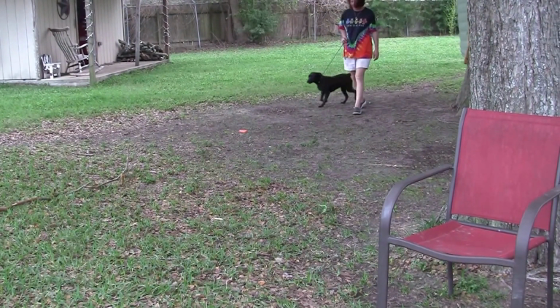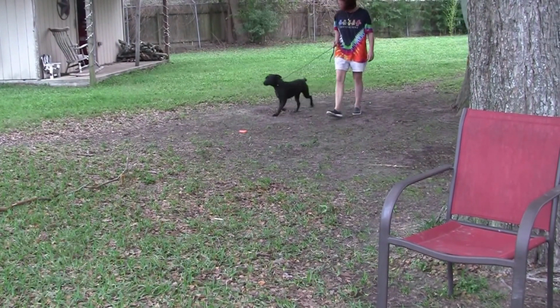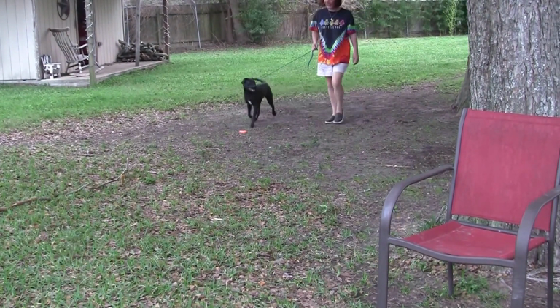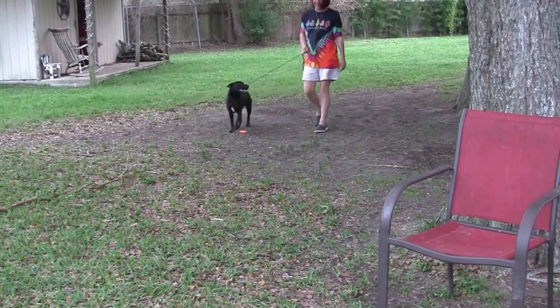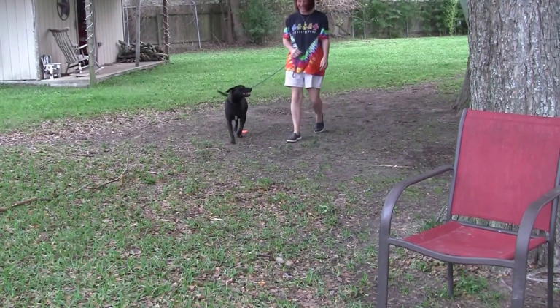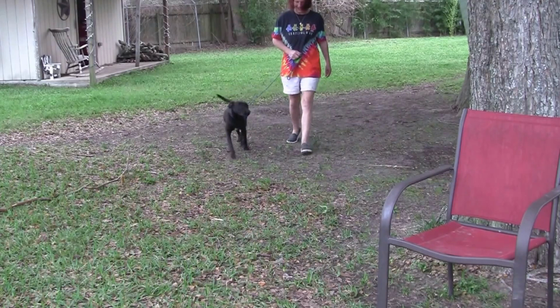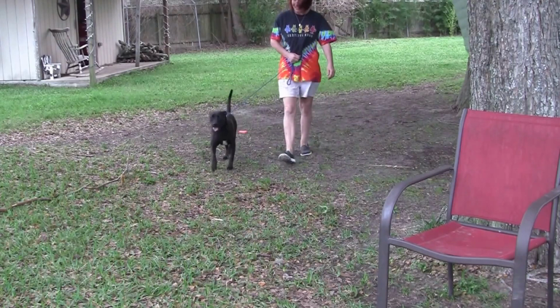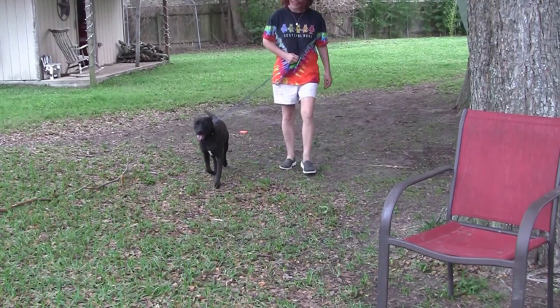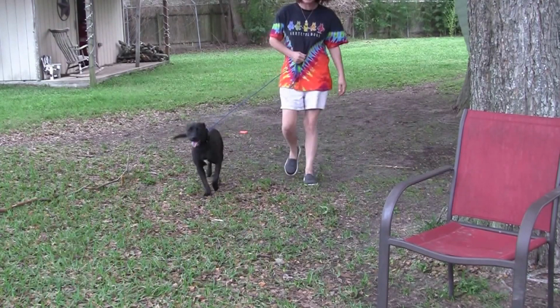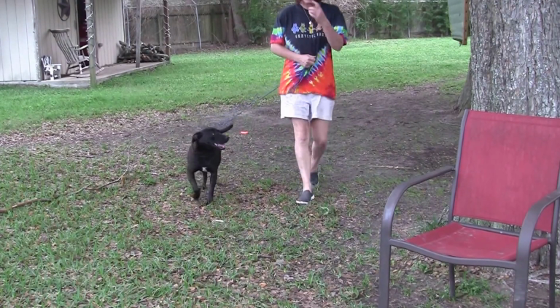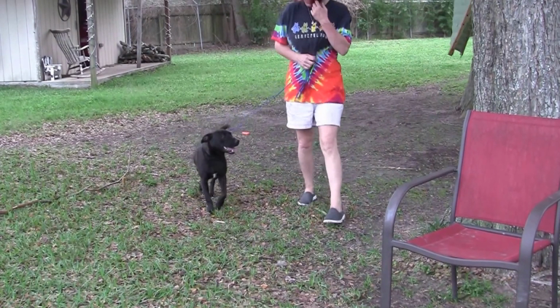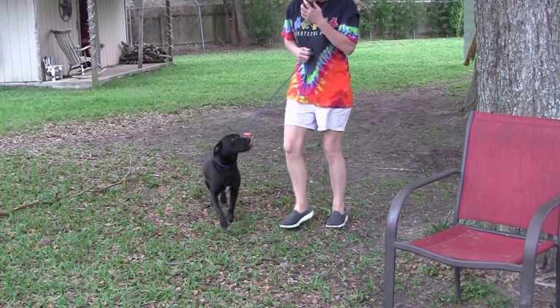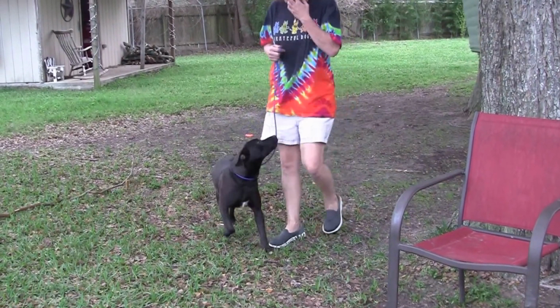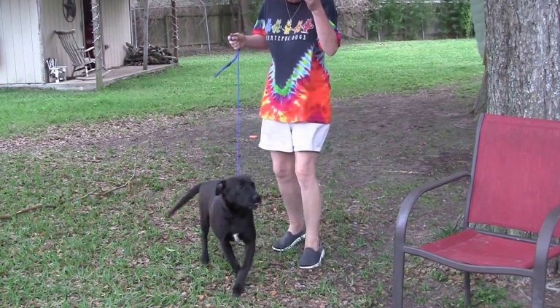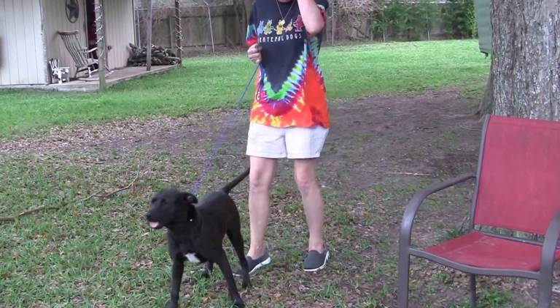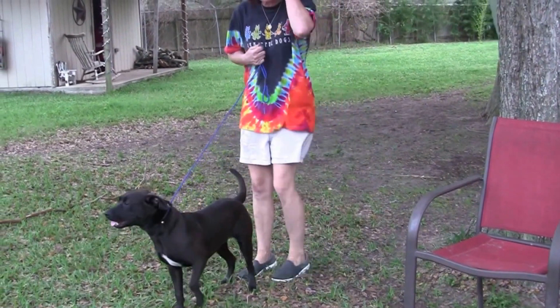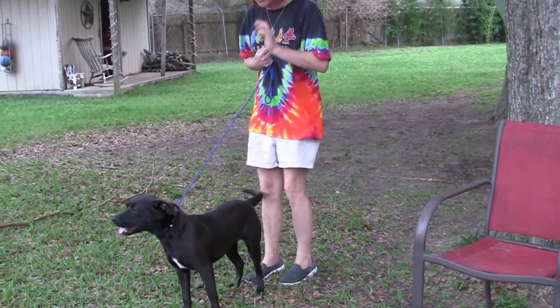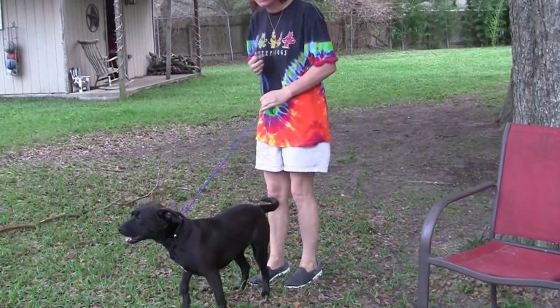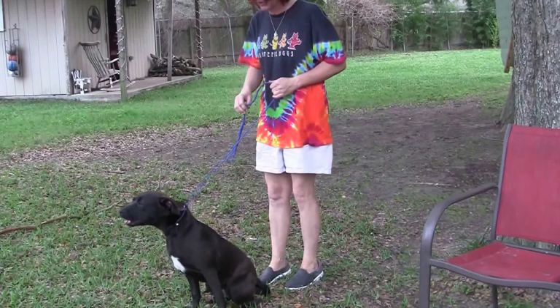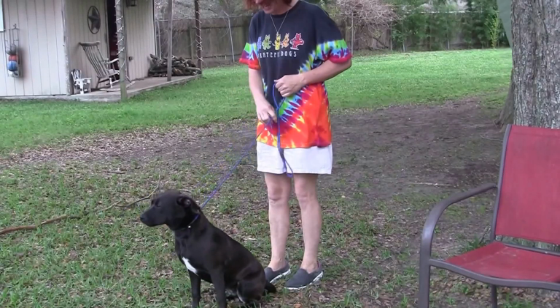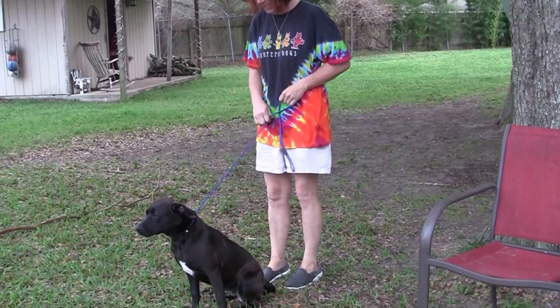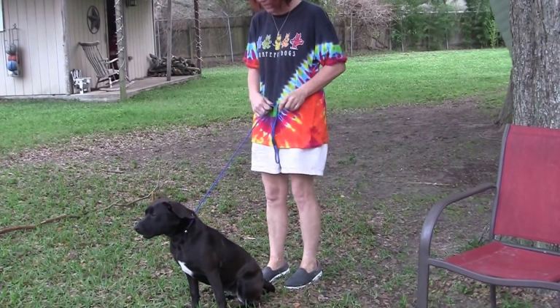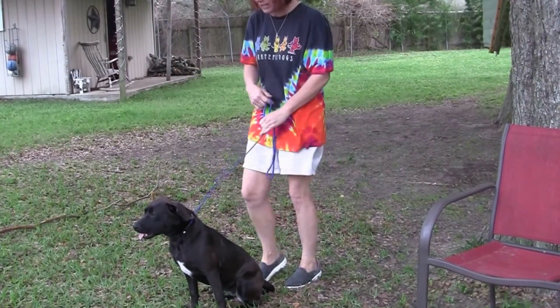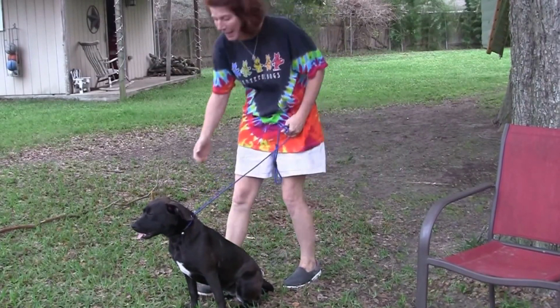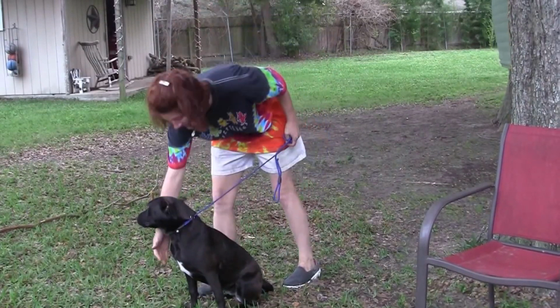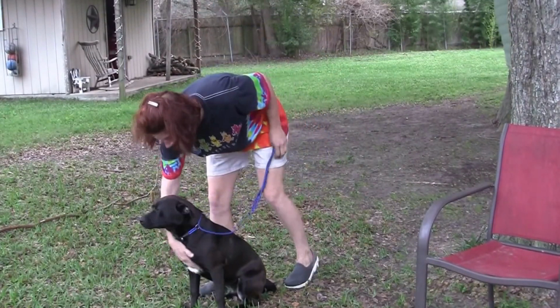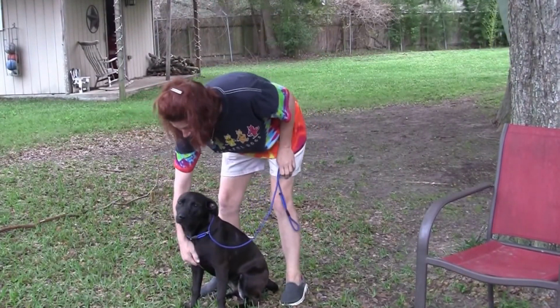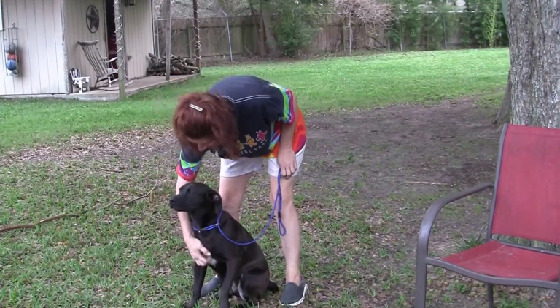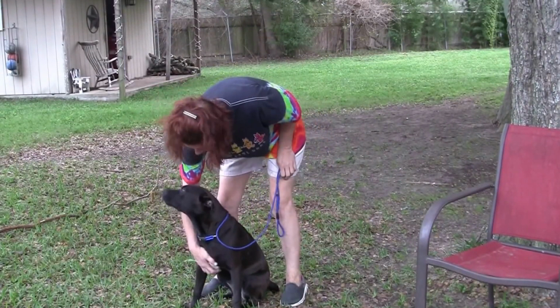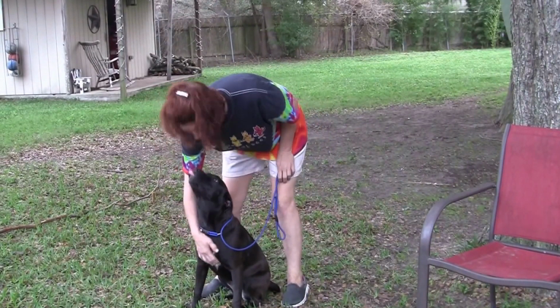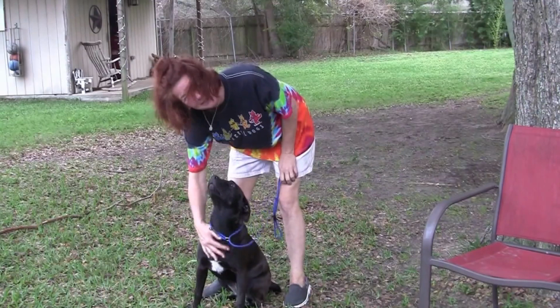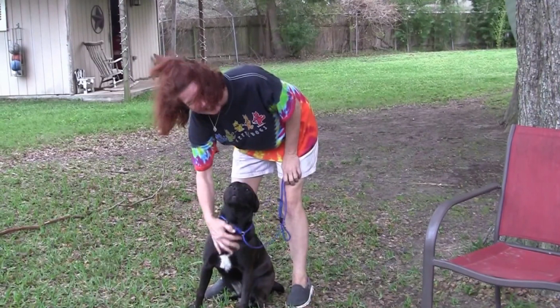Good girl. There you go. So I think we'll bring out some of the other puppies and let you see how she is with them — and what an amazing, good girl Miss Jellybean is.